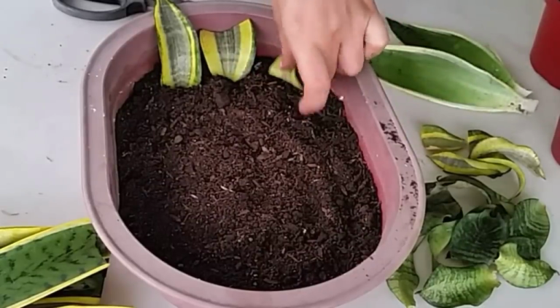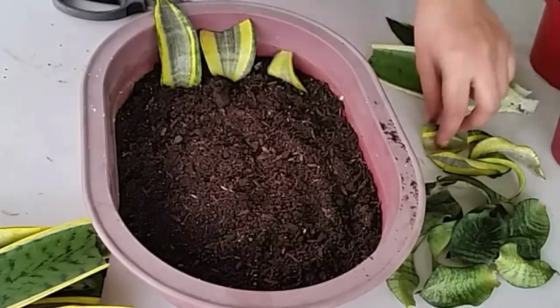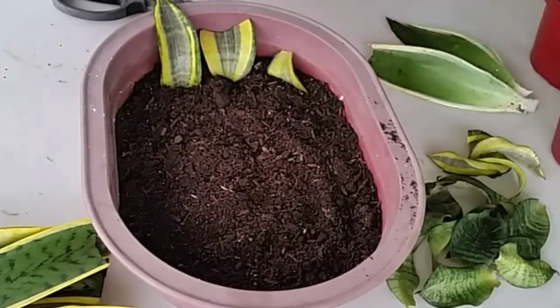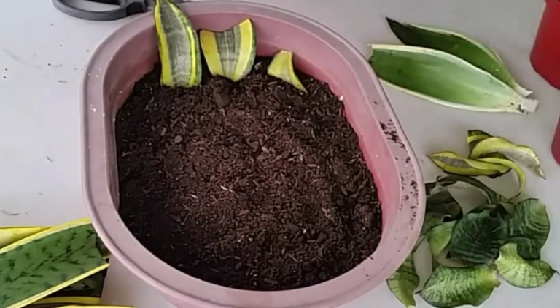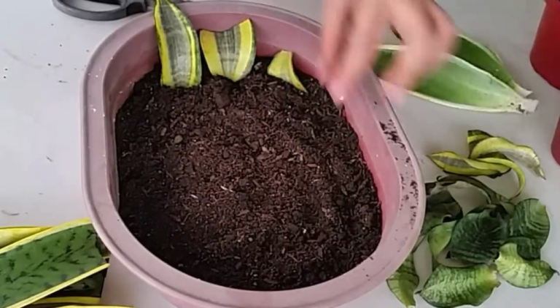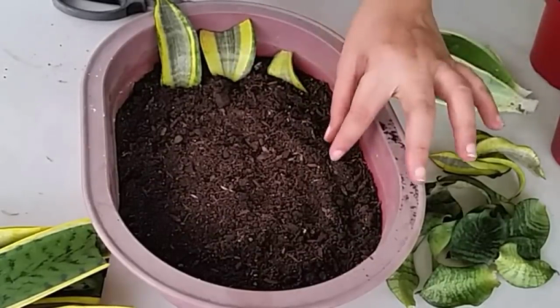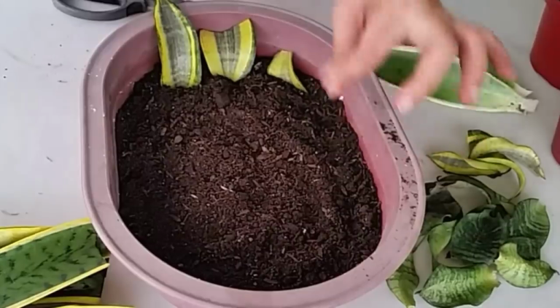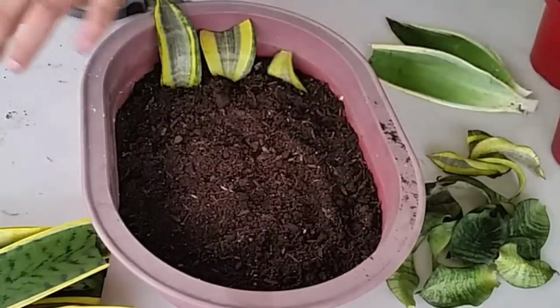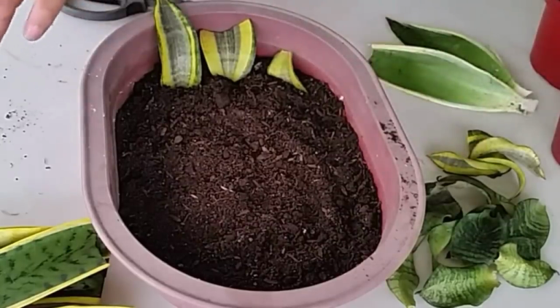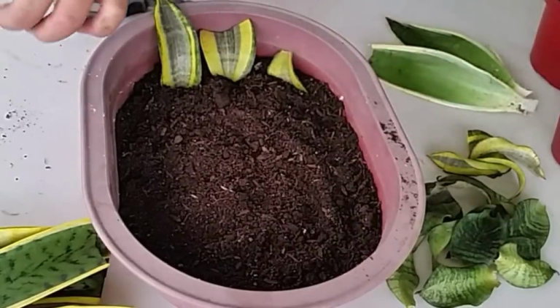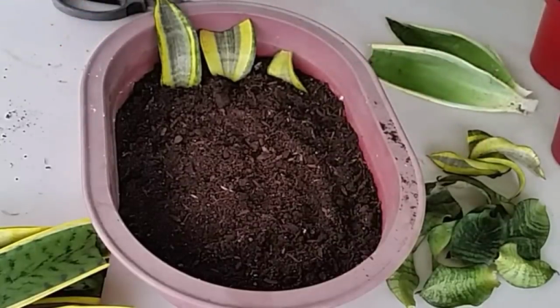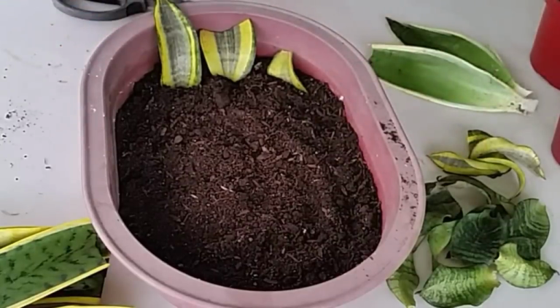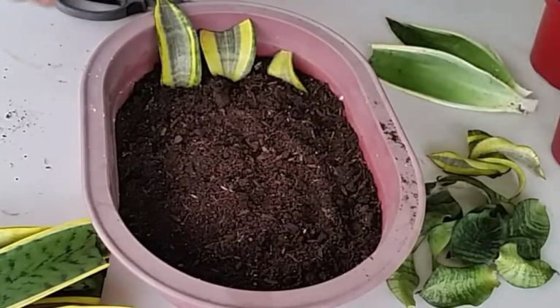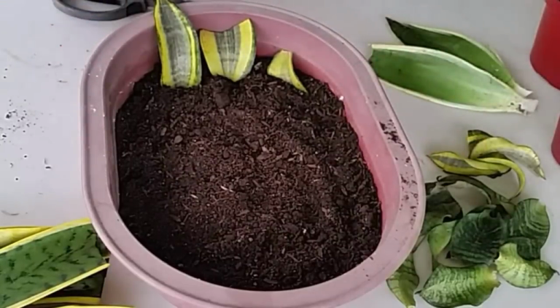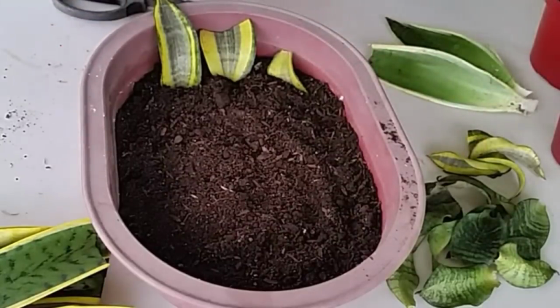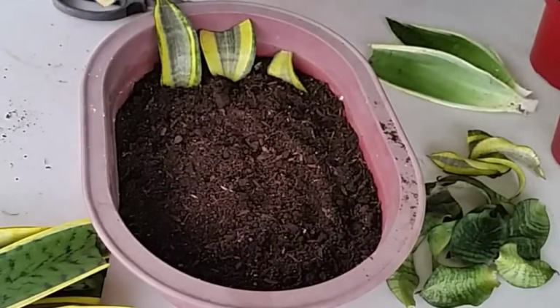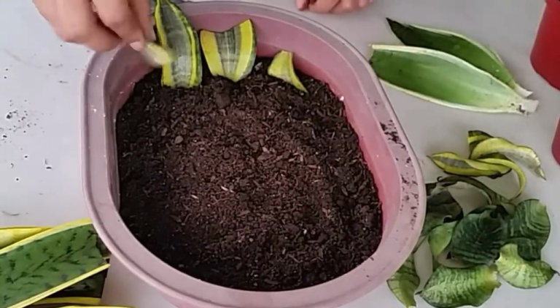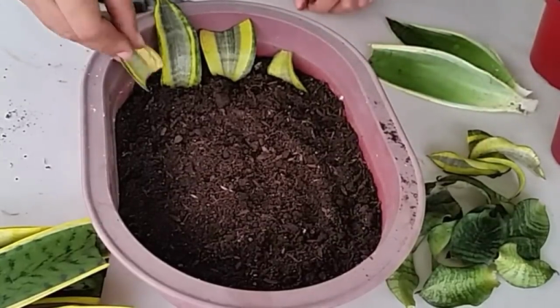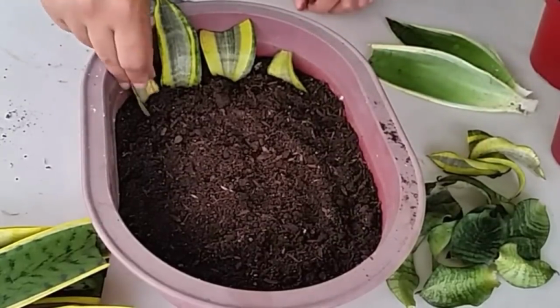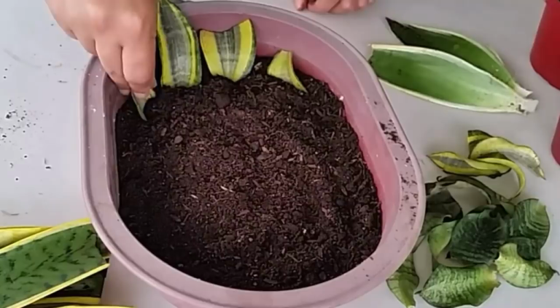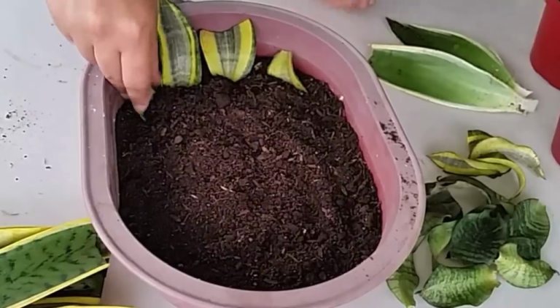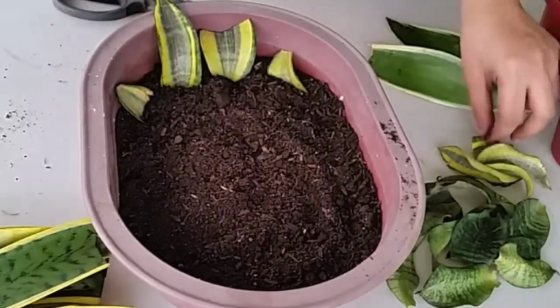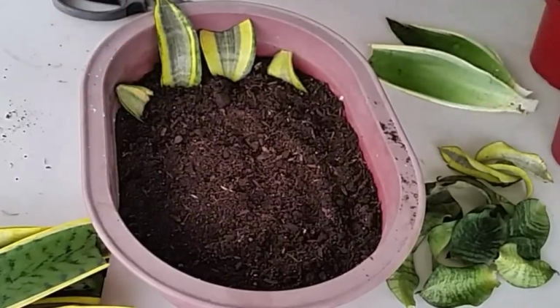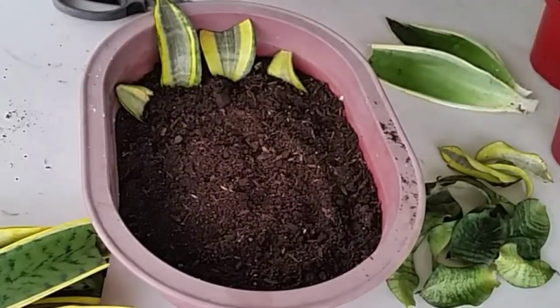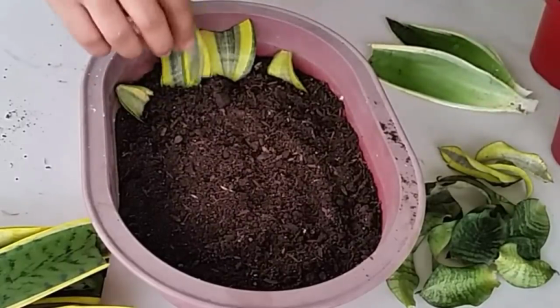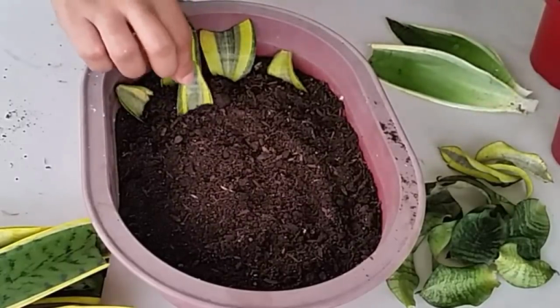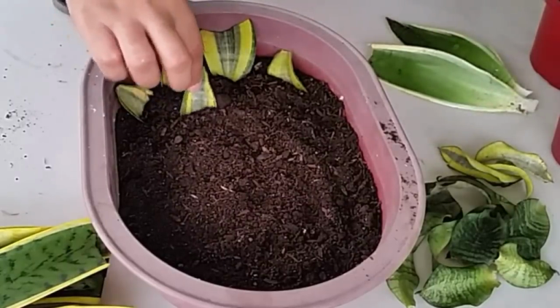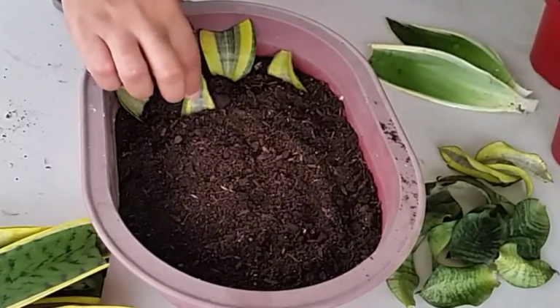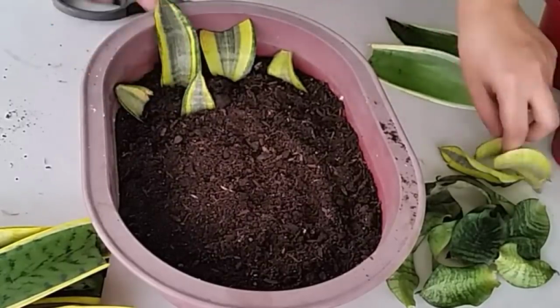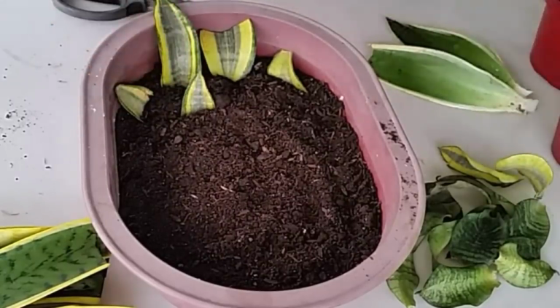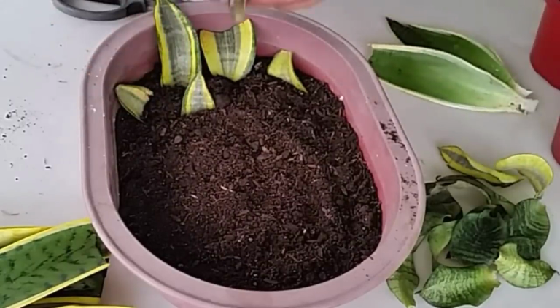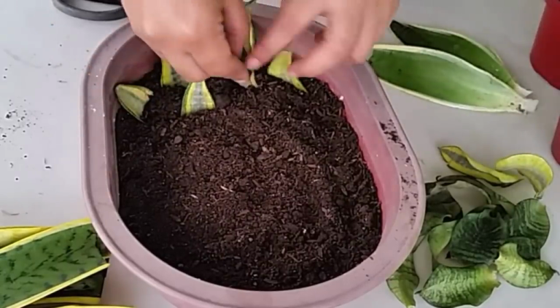For these cuttings, I recommend soil that drains well, like cactus mix or just soil mixed with sand, so long as it doesn't hold too much moisture, or else the cuttings will rot.